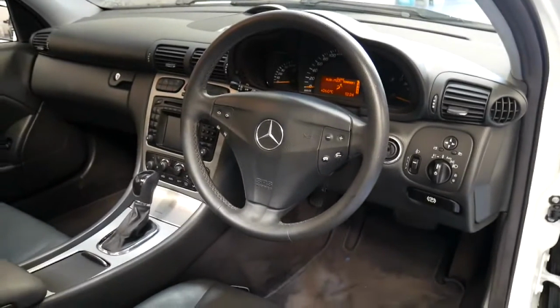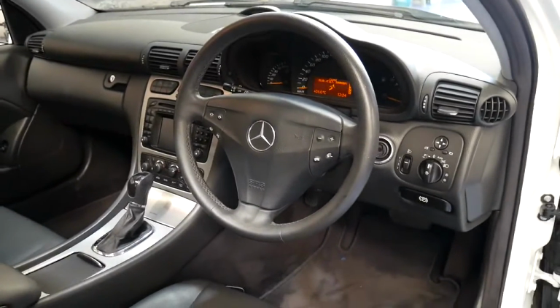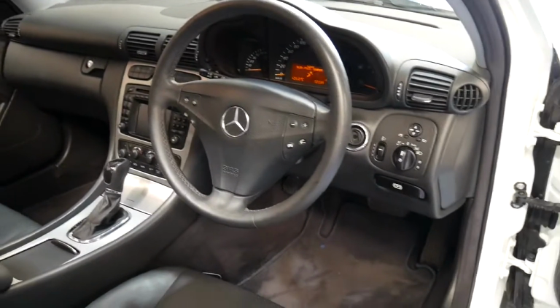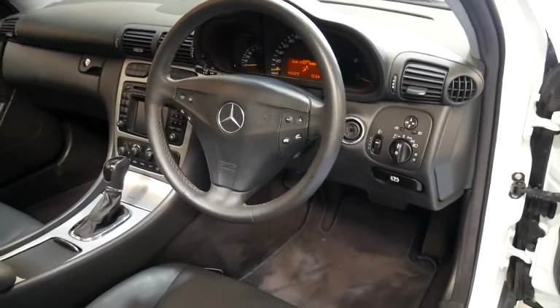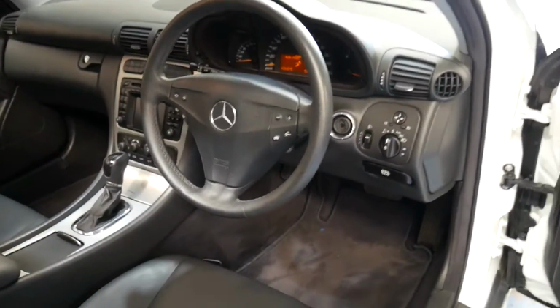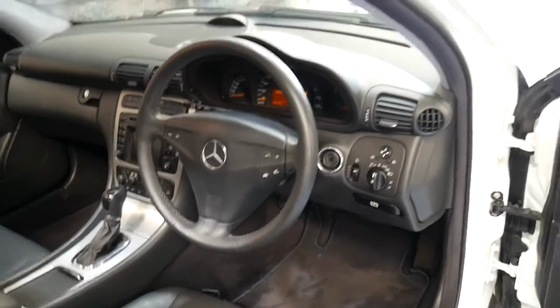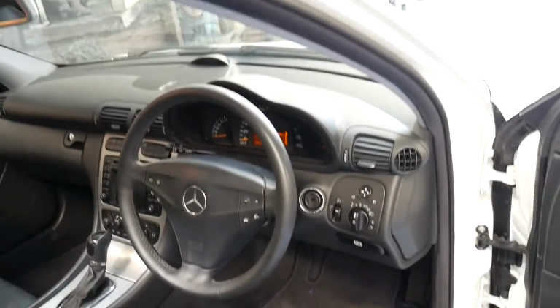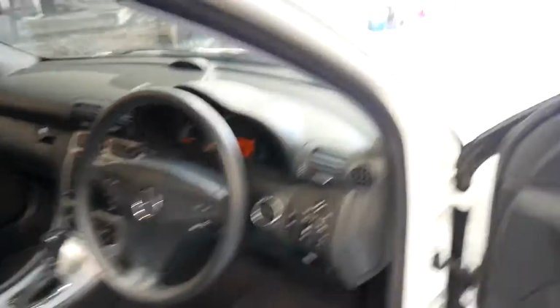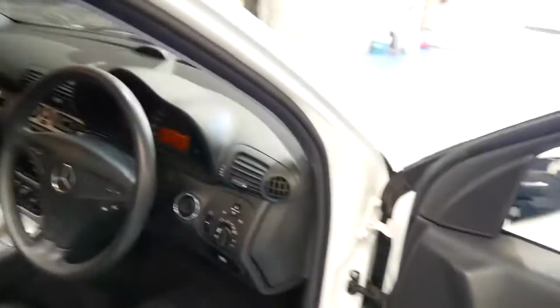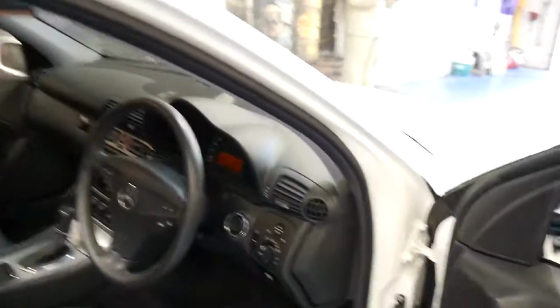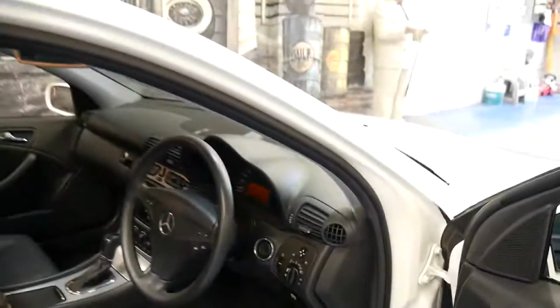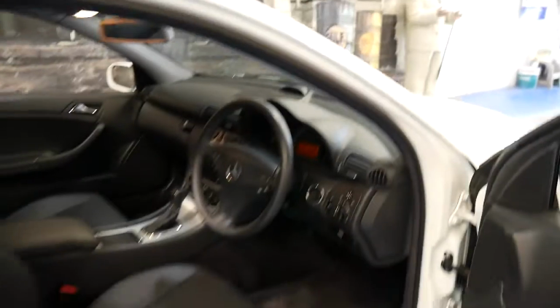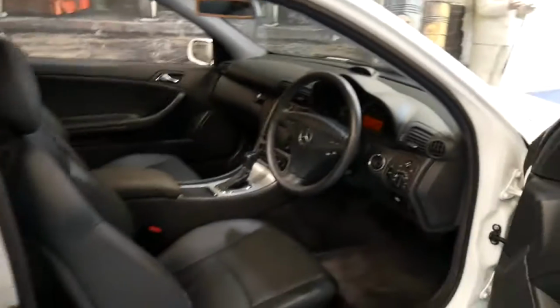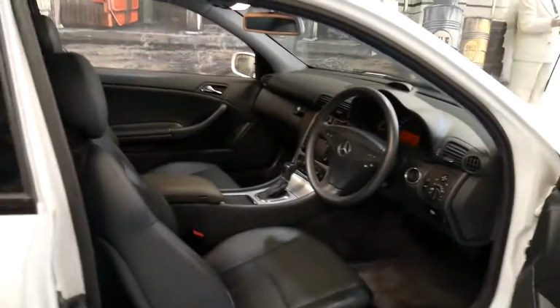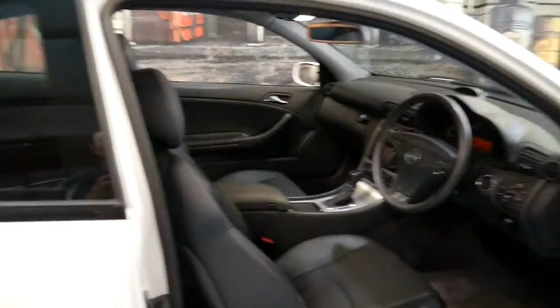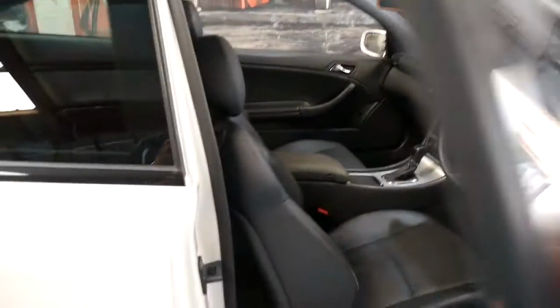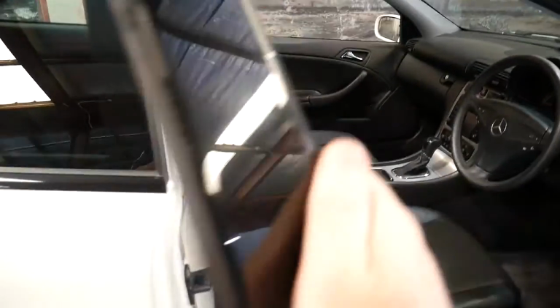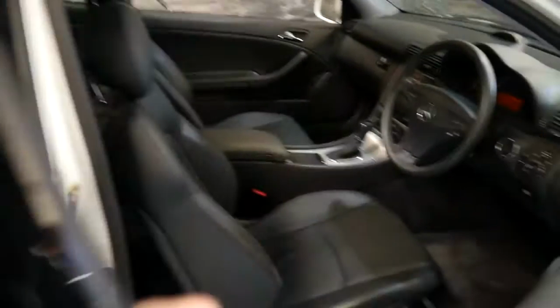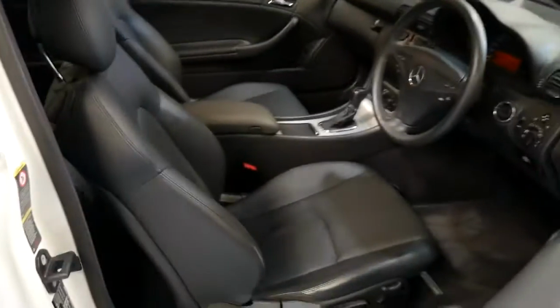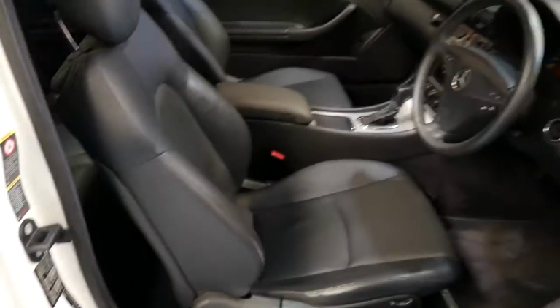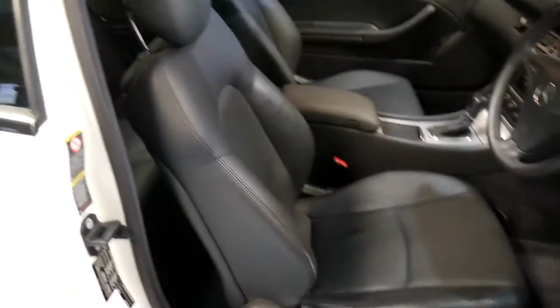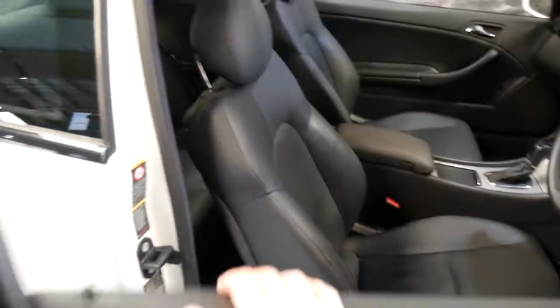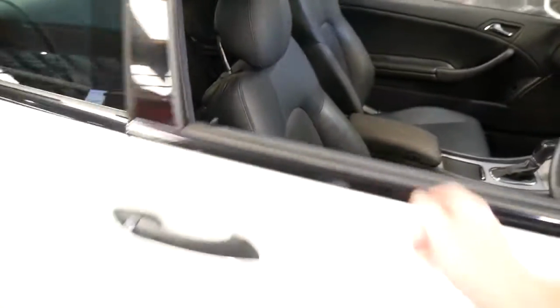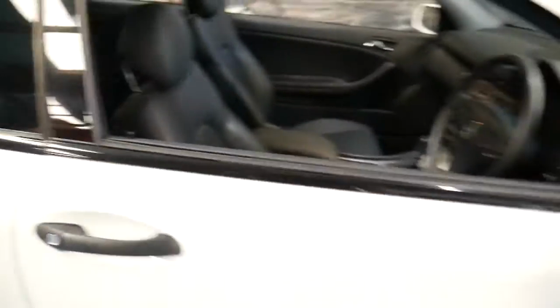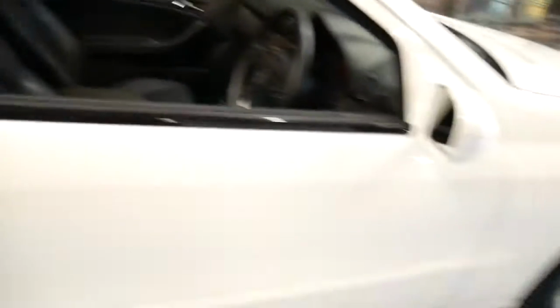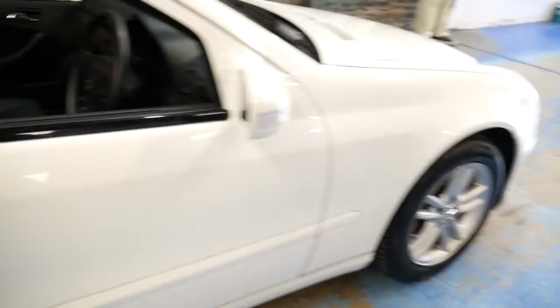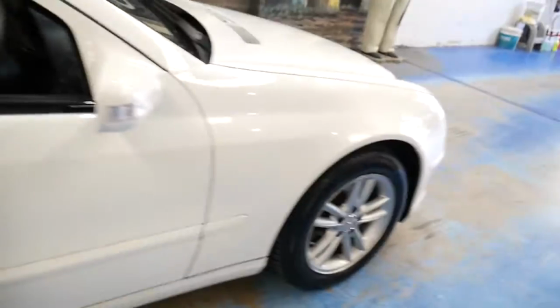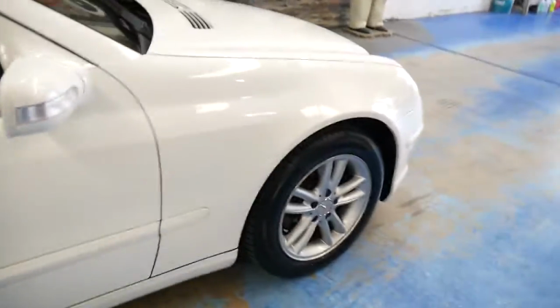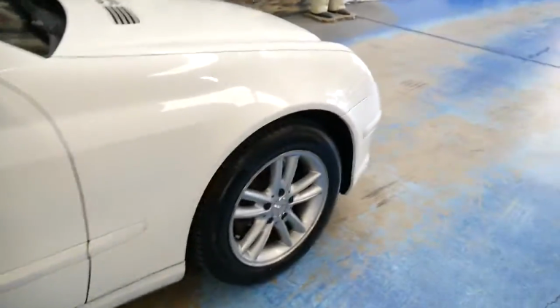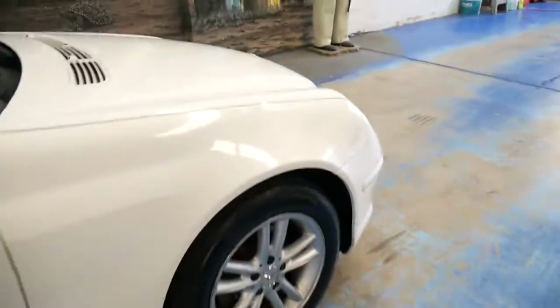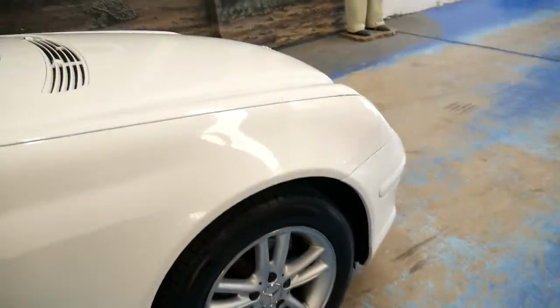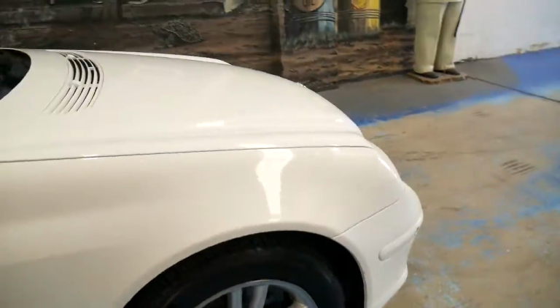It's got automatic headlights and automatic windscreen wipers. I believe the car is free of any scratches, marks, rust, or anything like that. There's nothing visible under the bonnet — it looked fantastic.